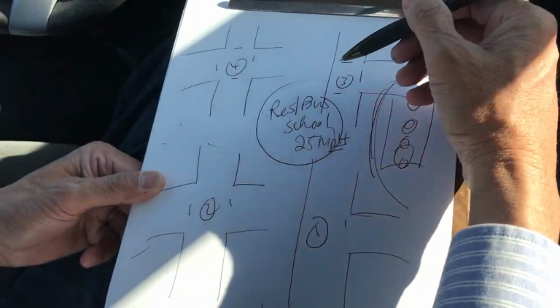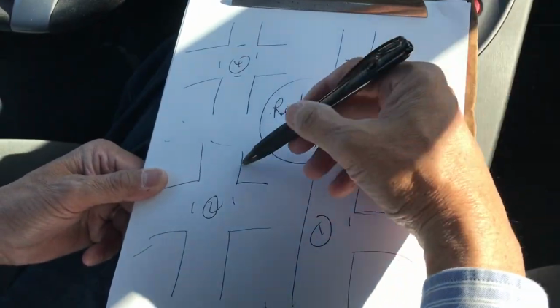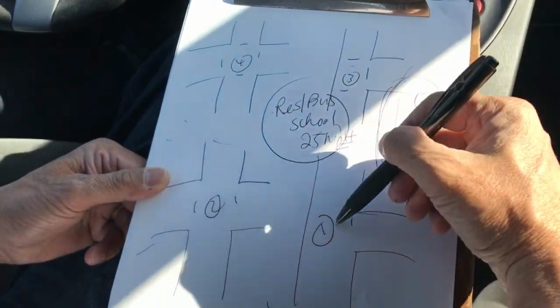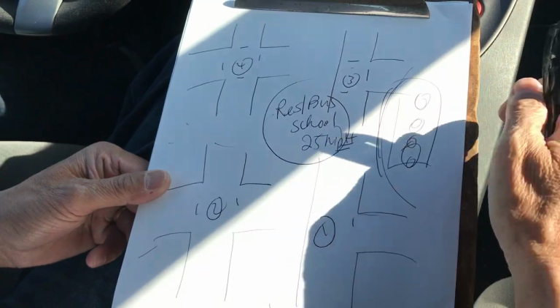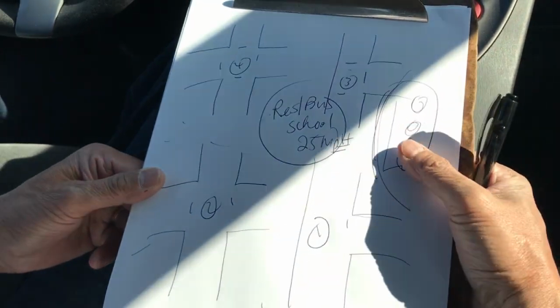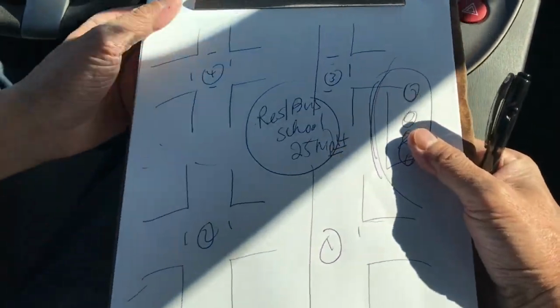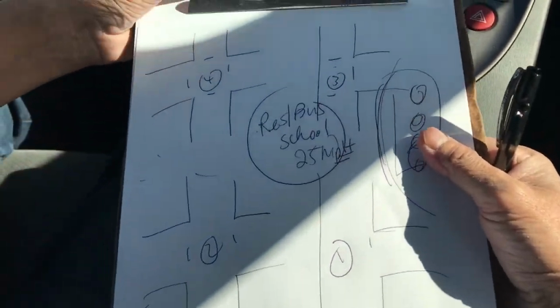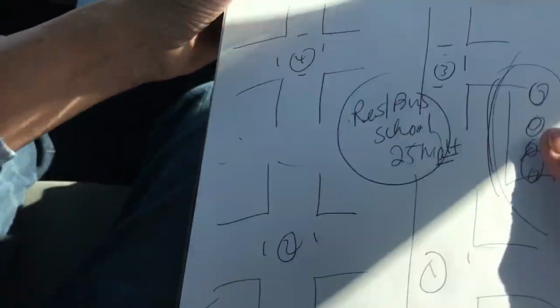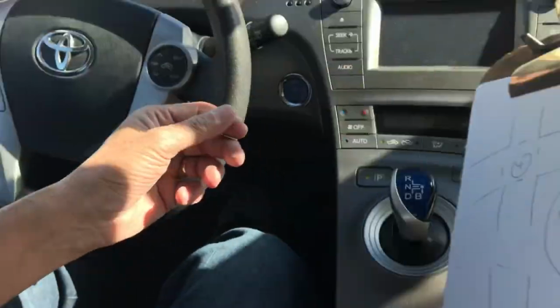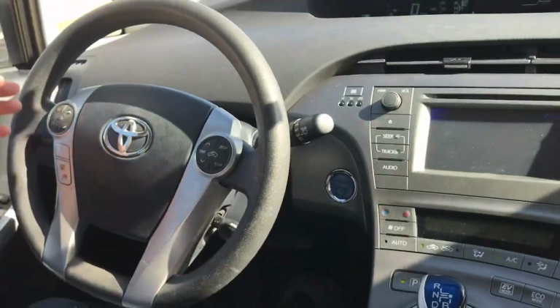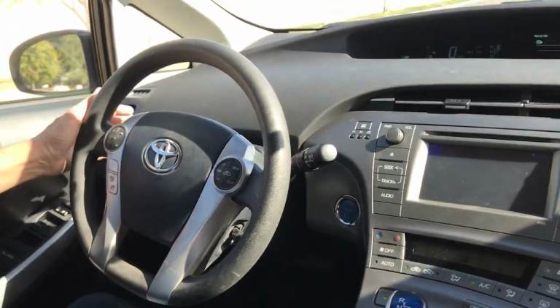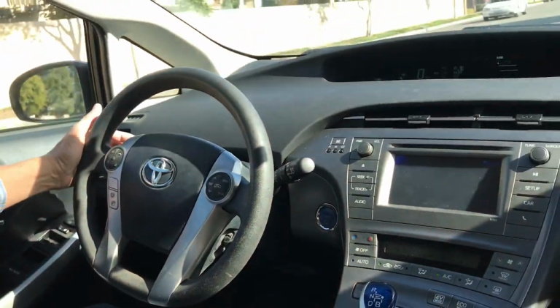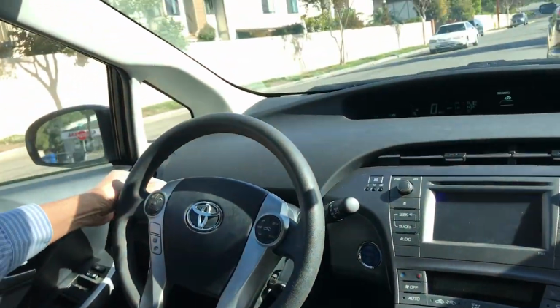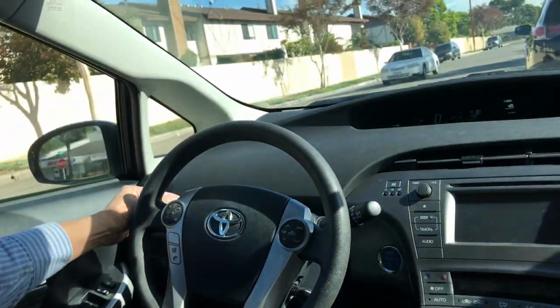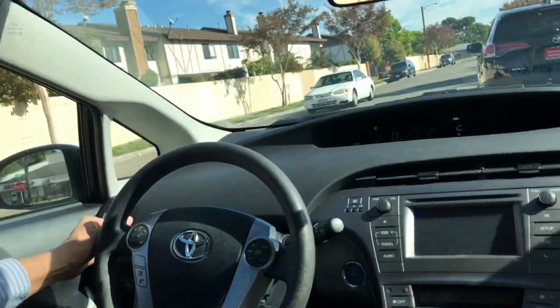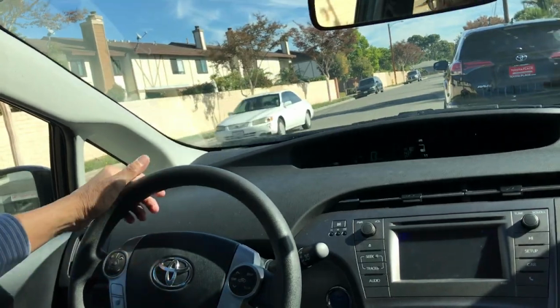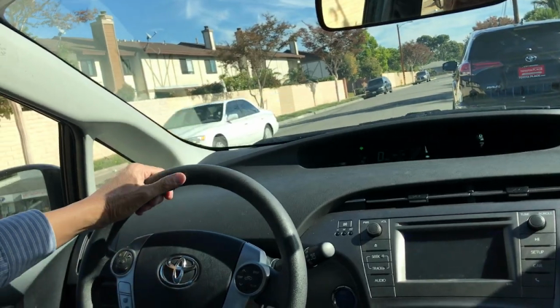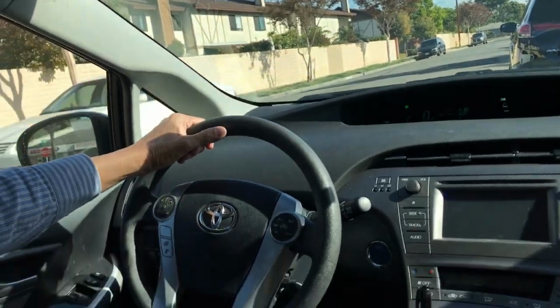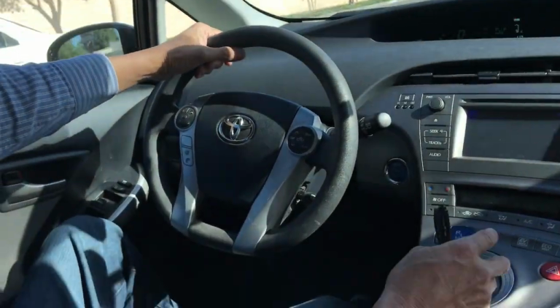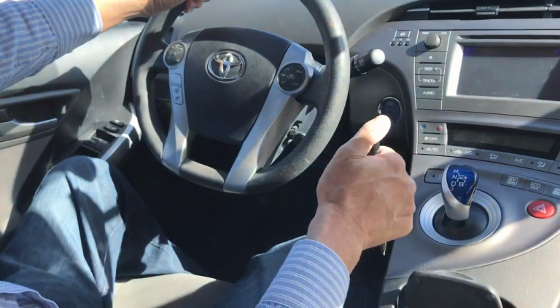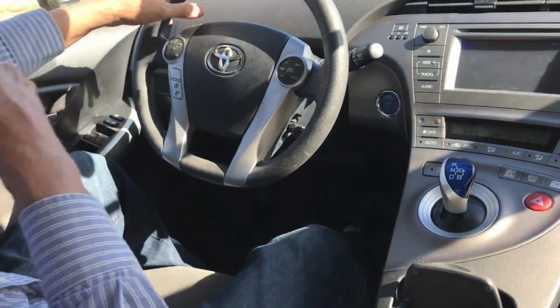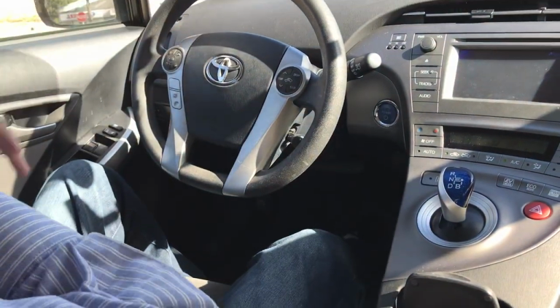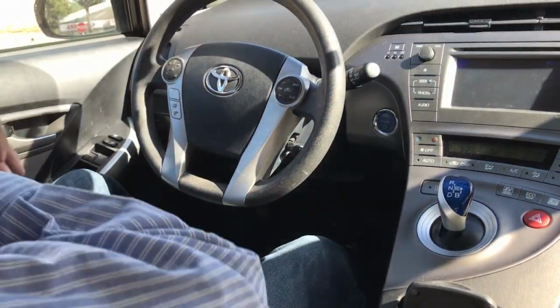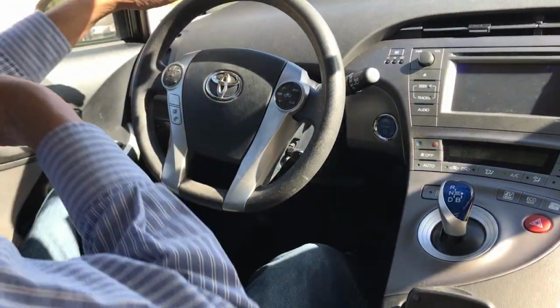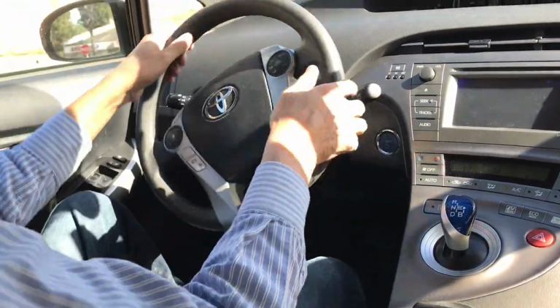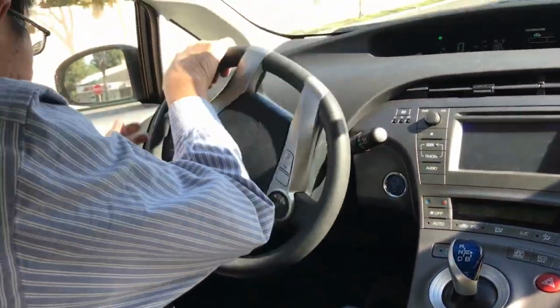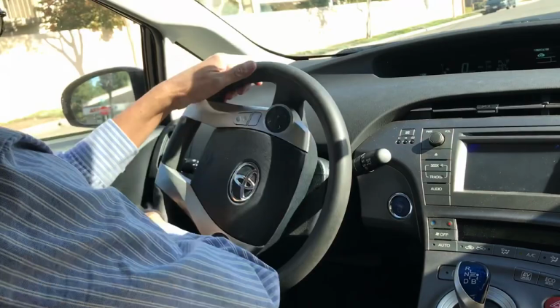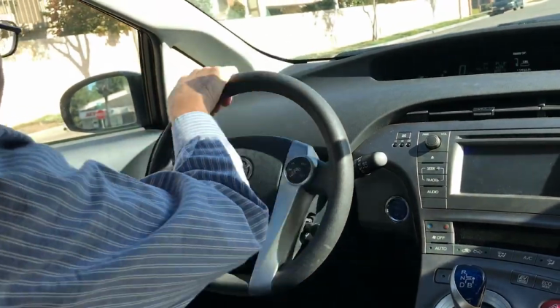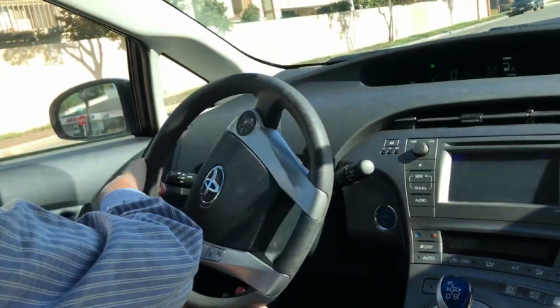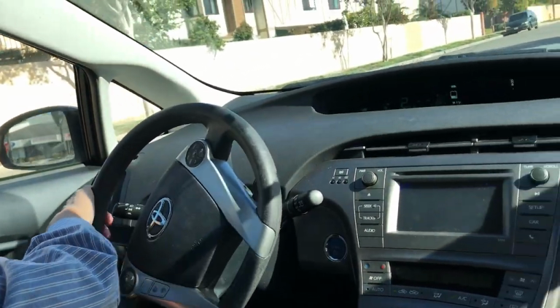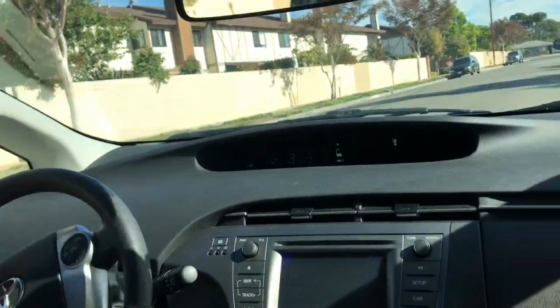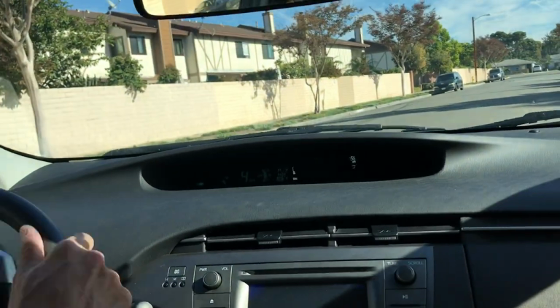So on a big street it's a traffic light, and in a residential area they control by stop signs — four, three, two, and one. I'm going to go out and show you how to go to the intersection, so you can see it.